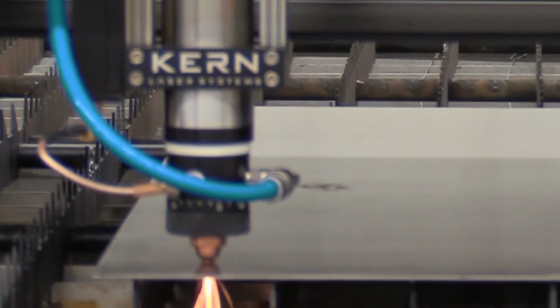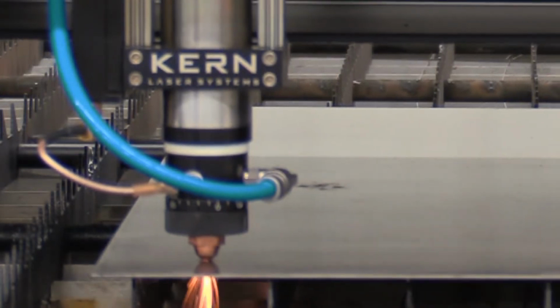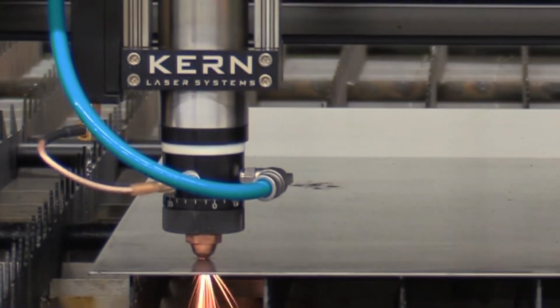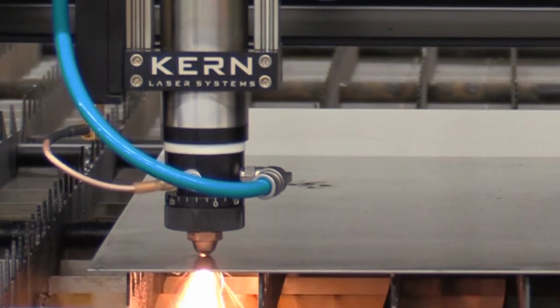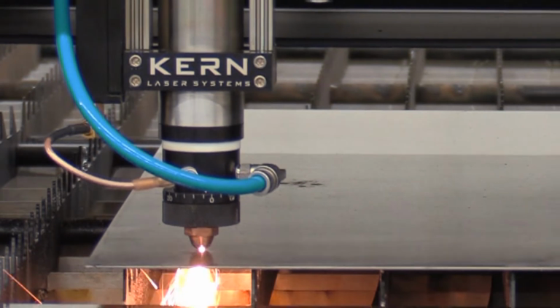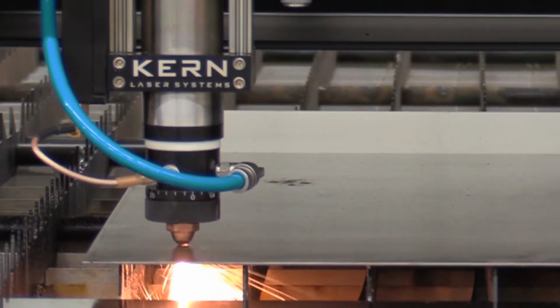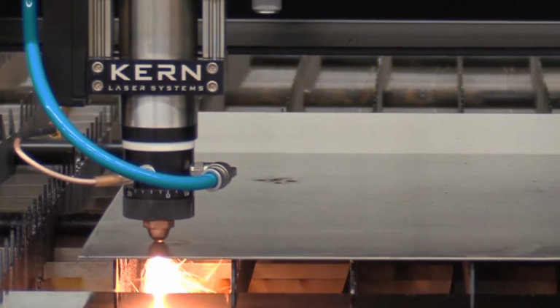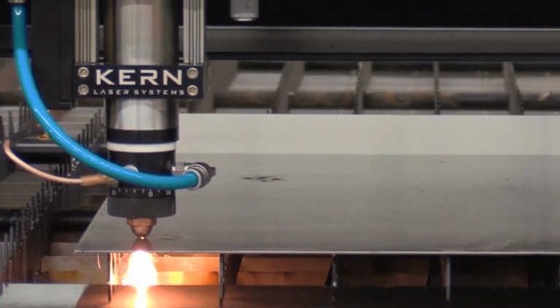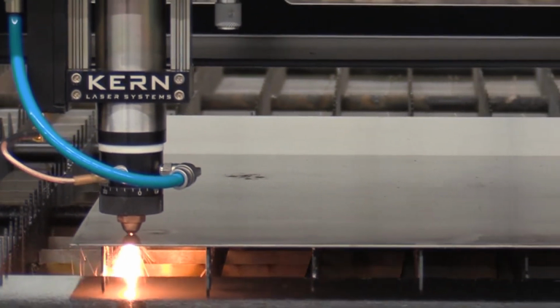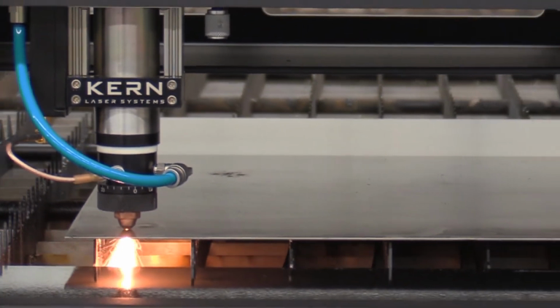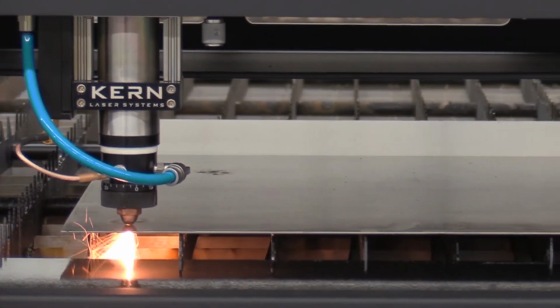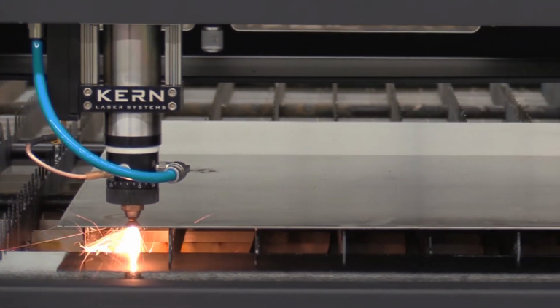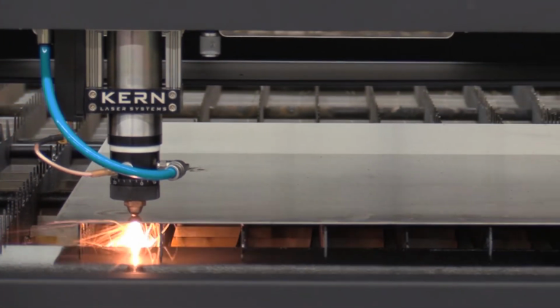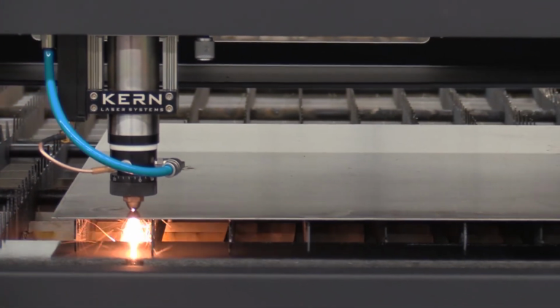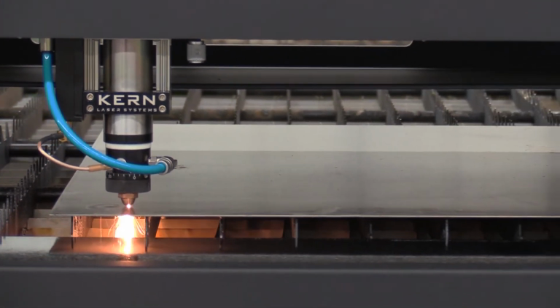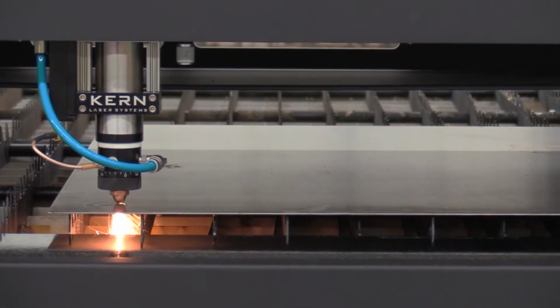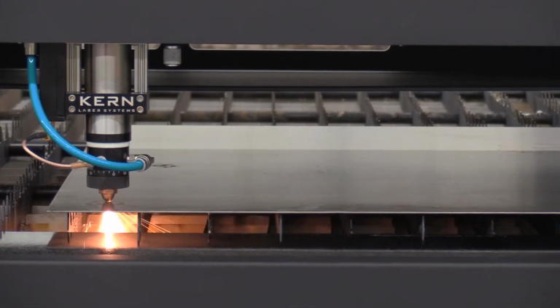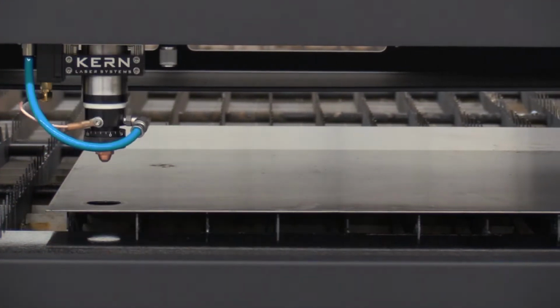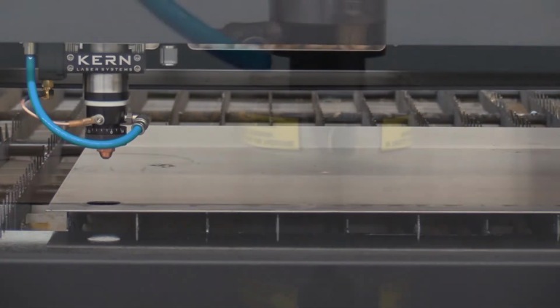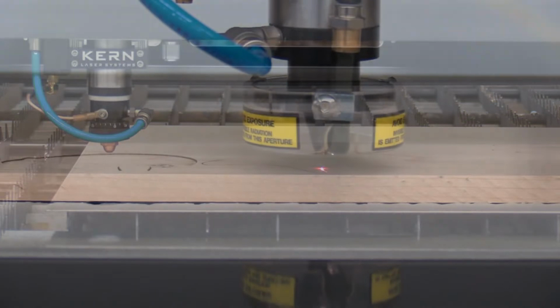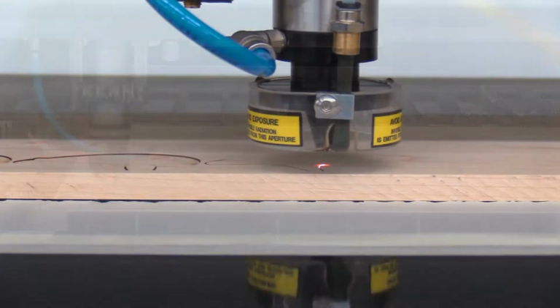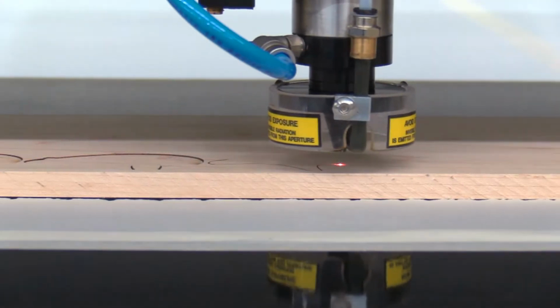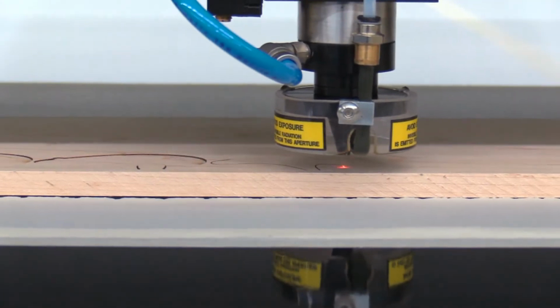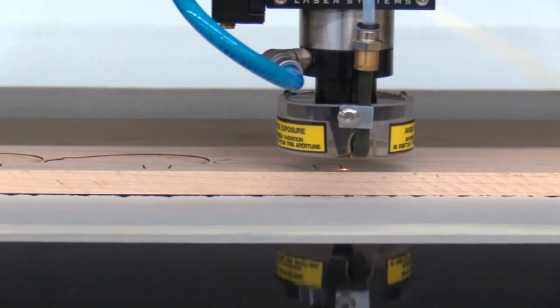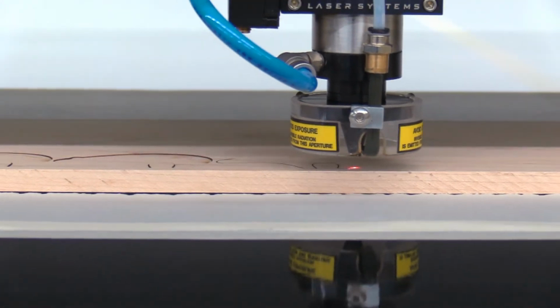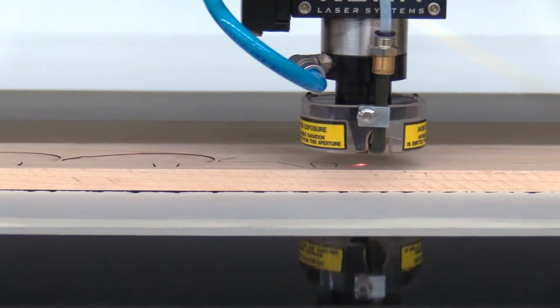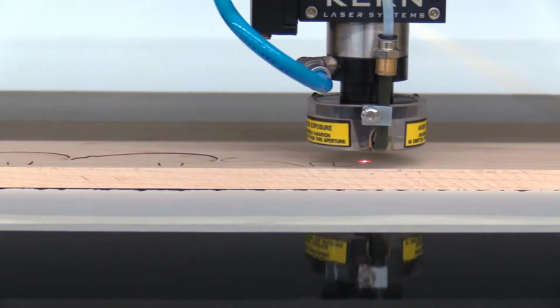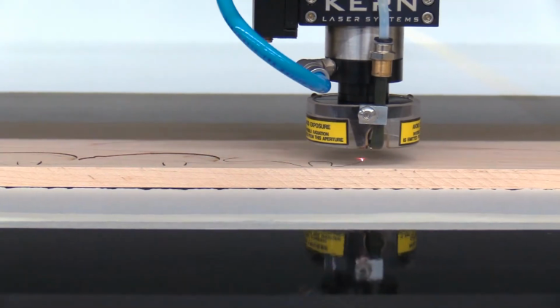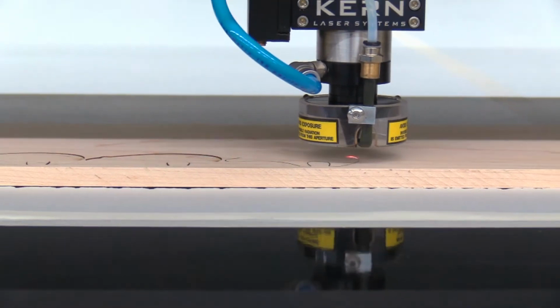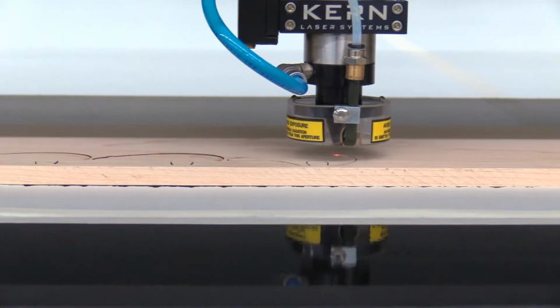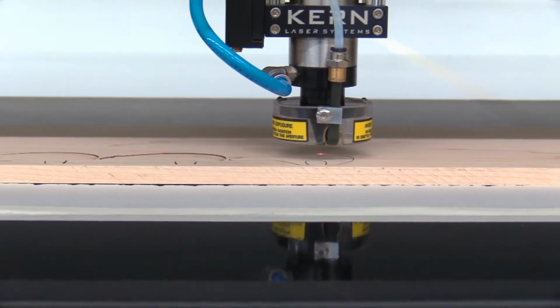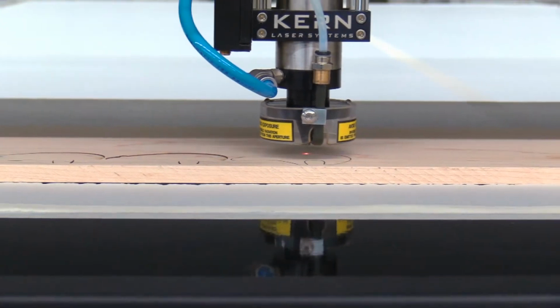One feature that makes the laser cell and OptiFlex system so versatile is the ability to change from cutting metal to woods and plastics in as little as two minutes.